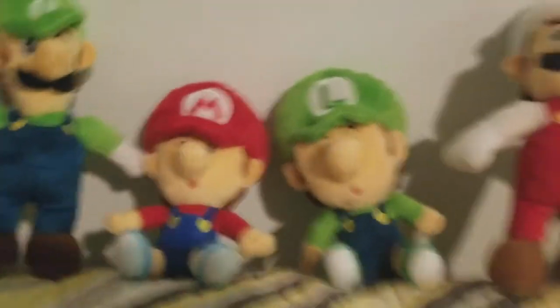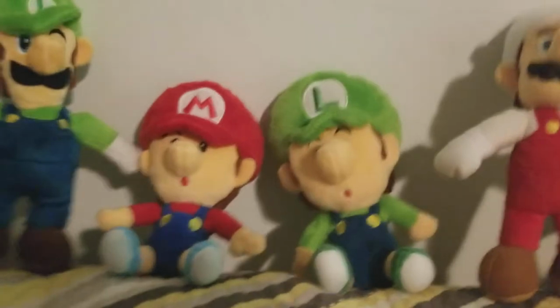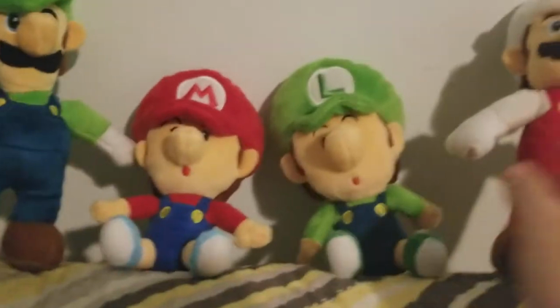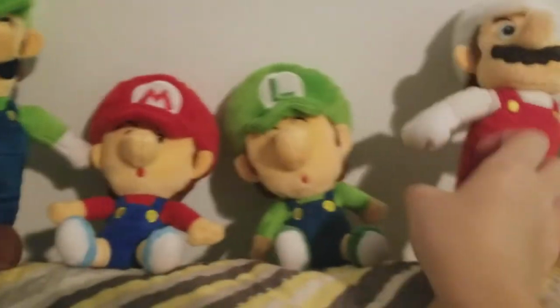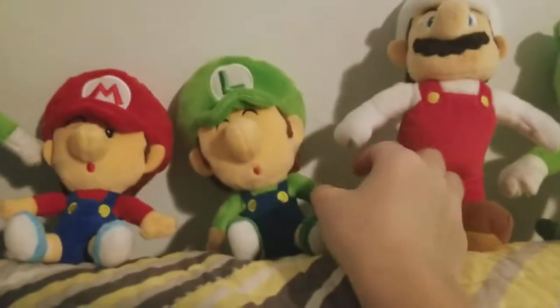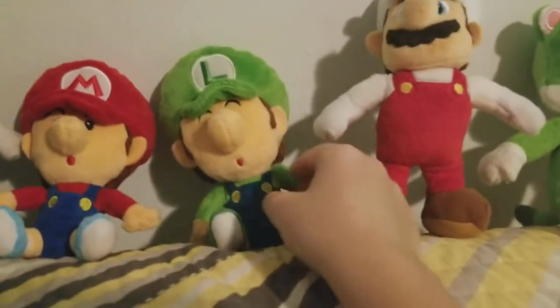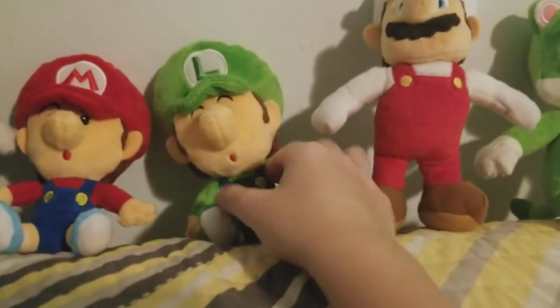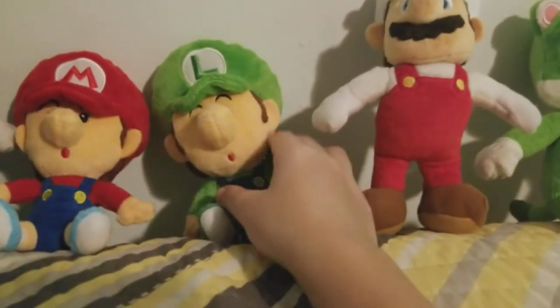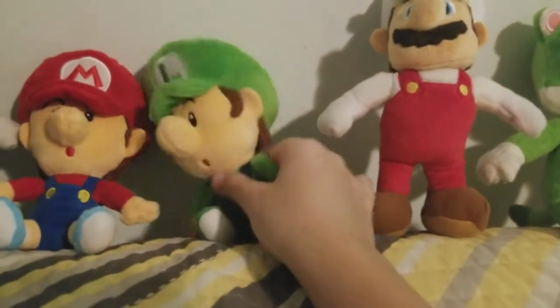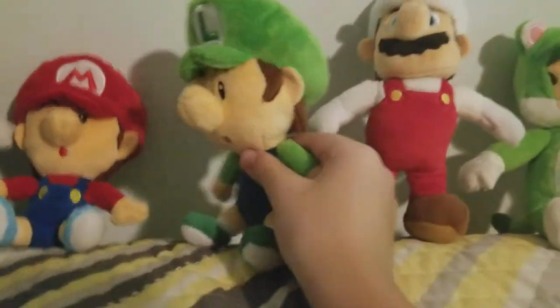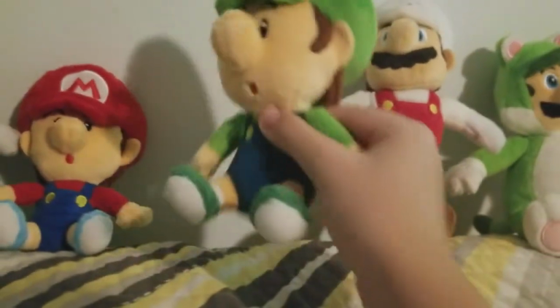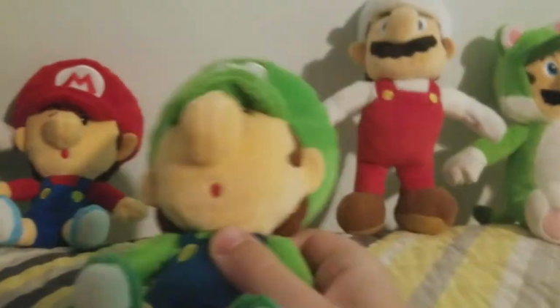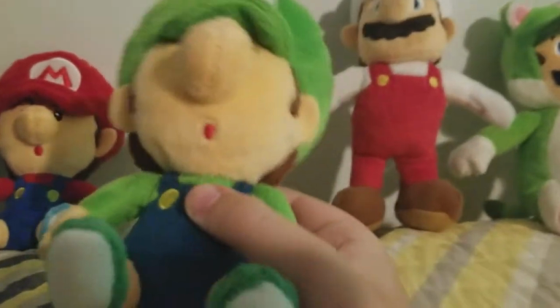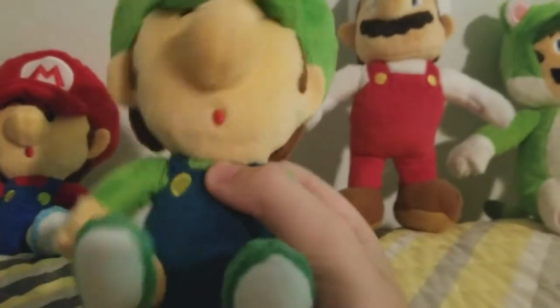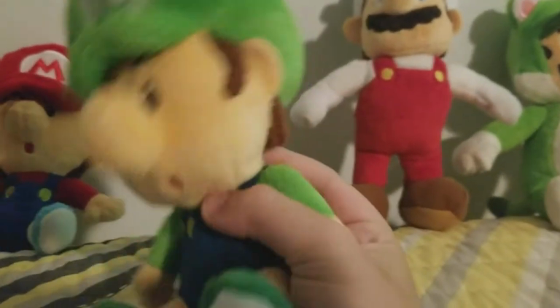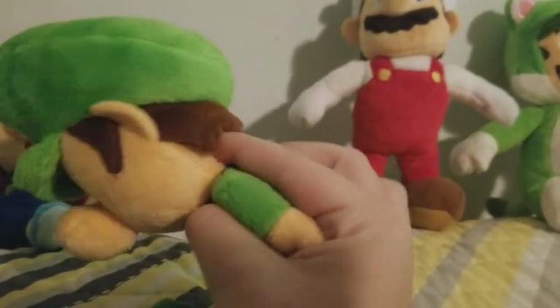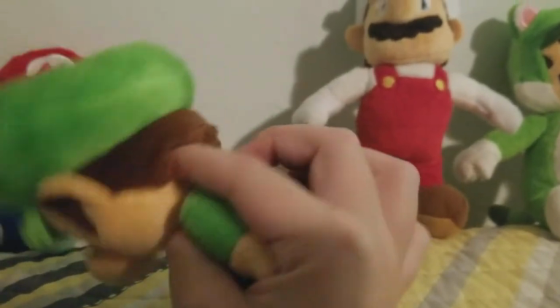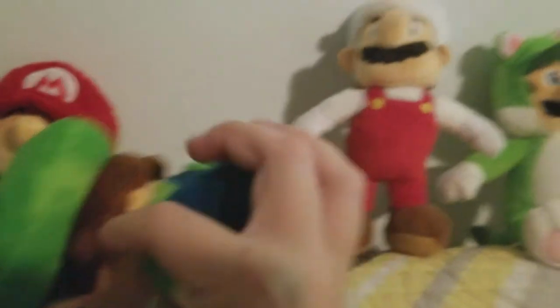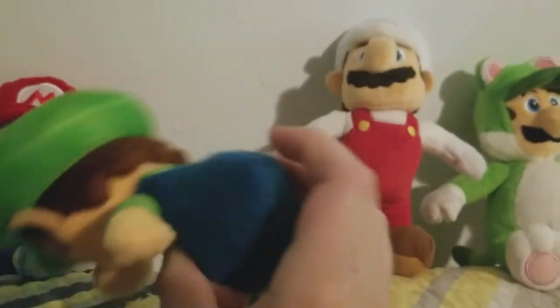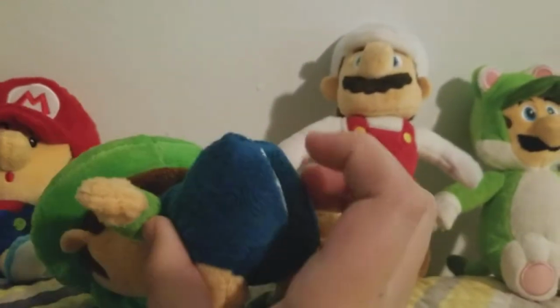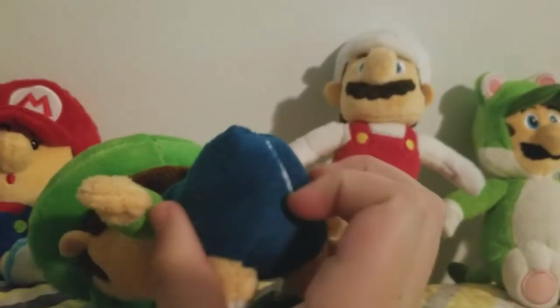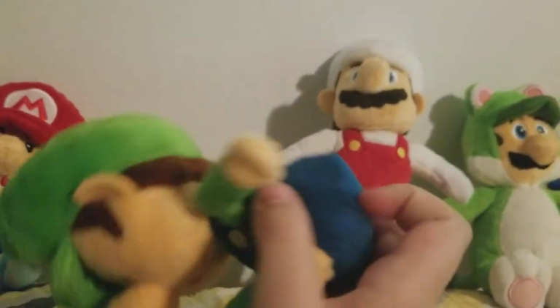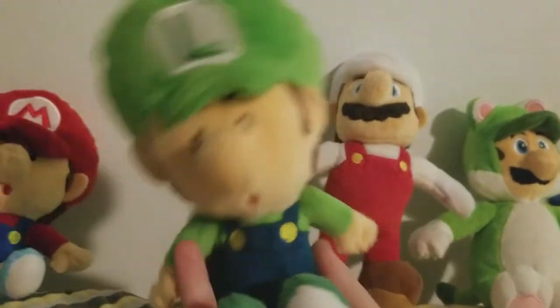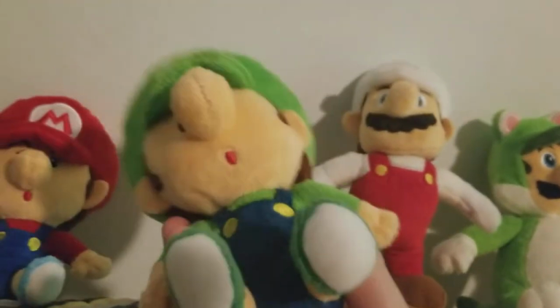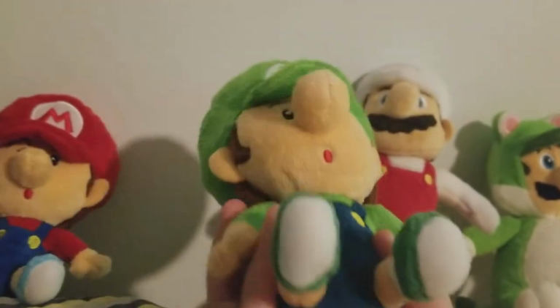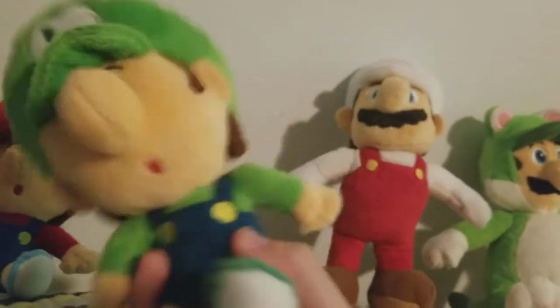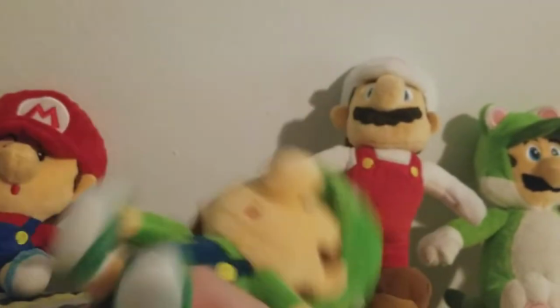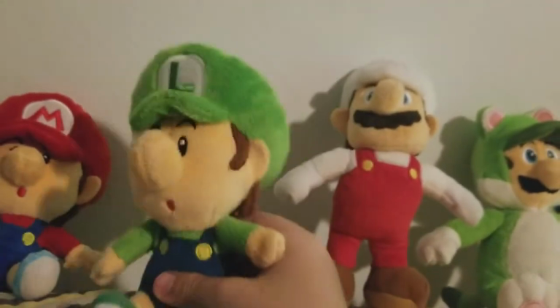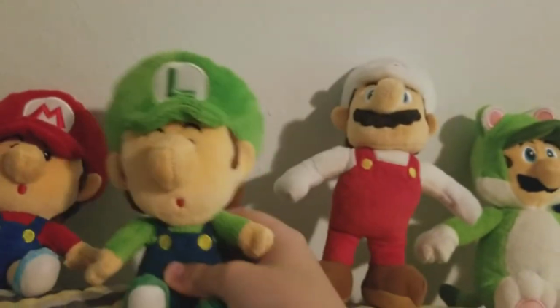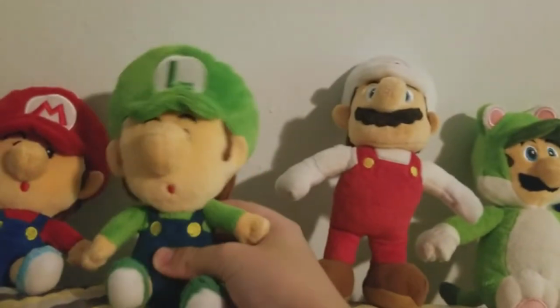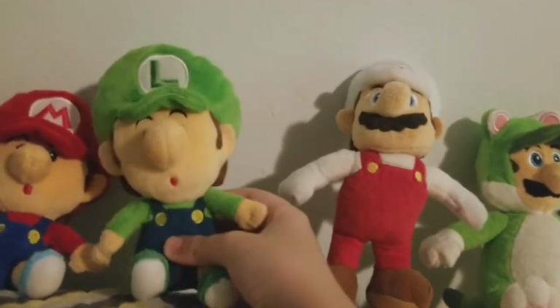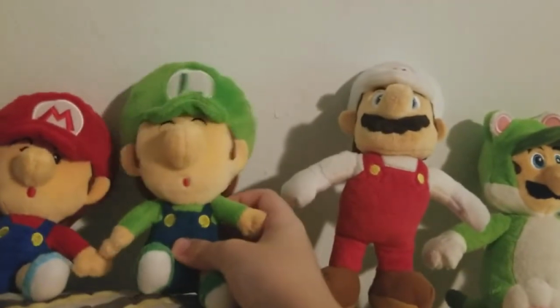The next plush is Baby Luigi. He's a really good plush as well — same thing, I don't really have anything to say about him. Good plush again.